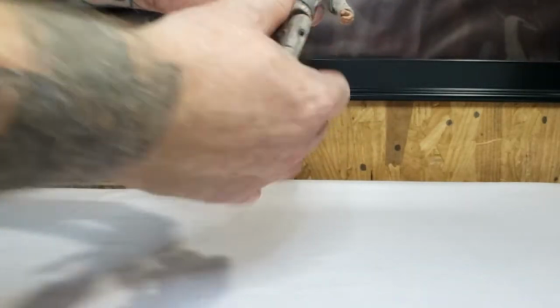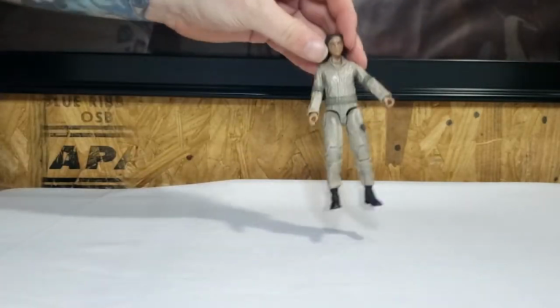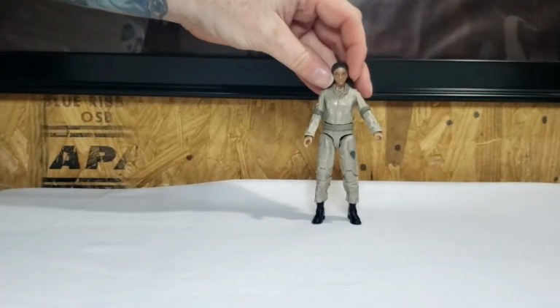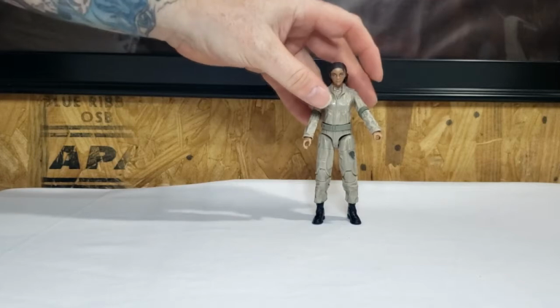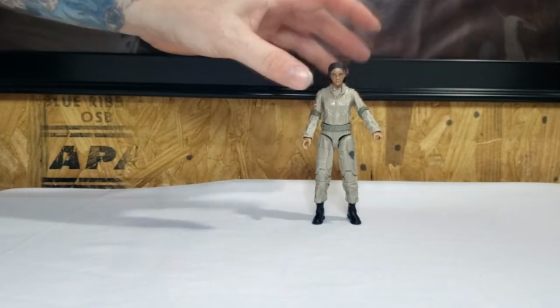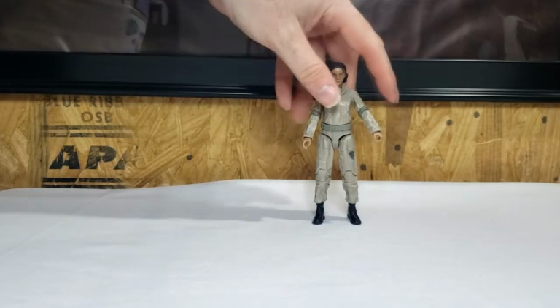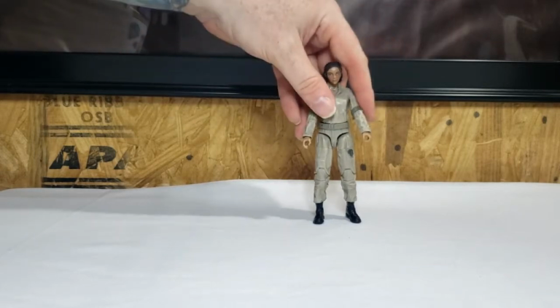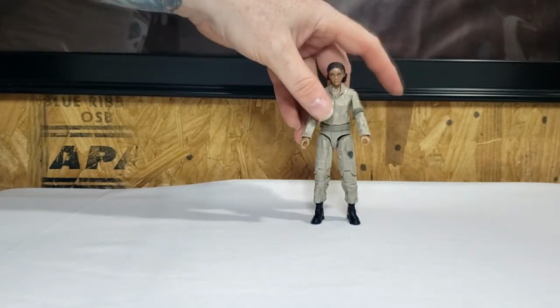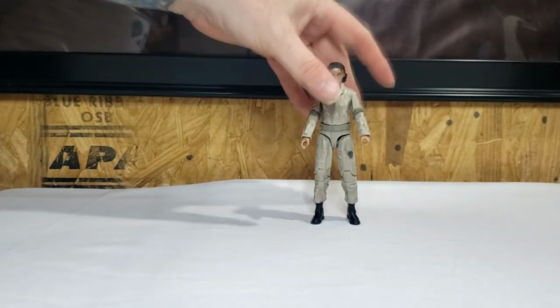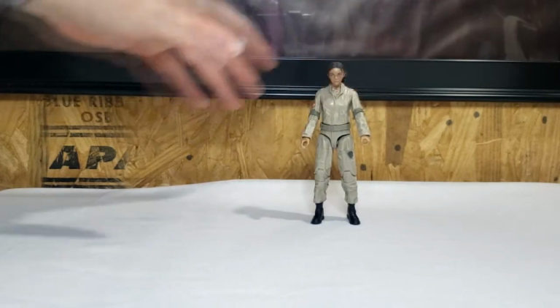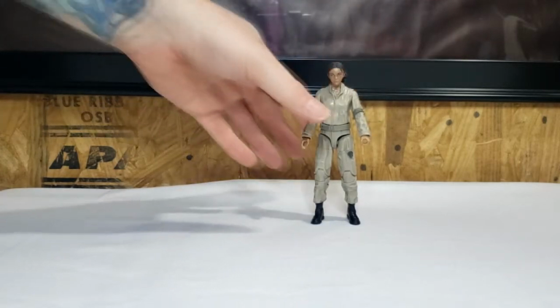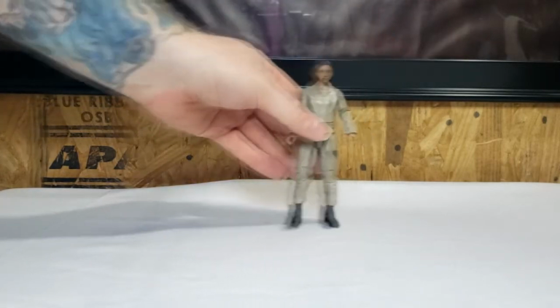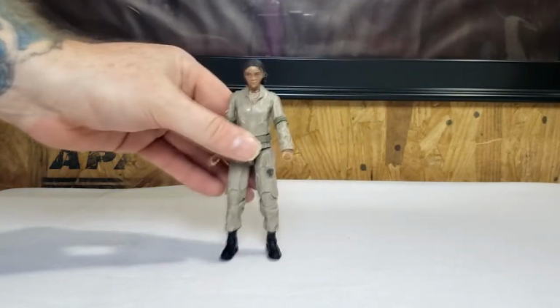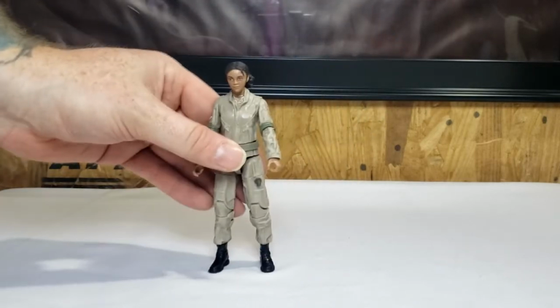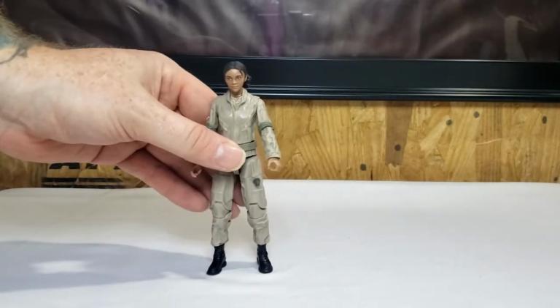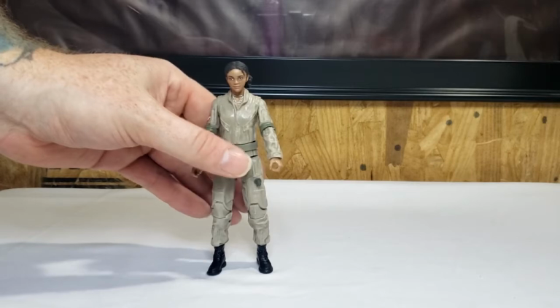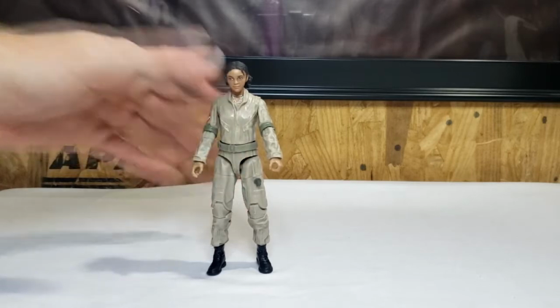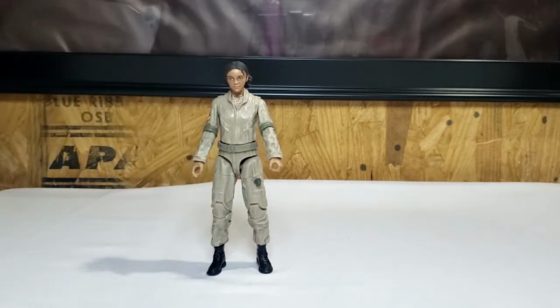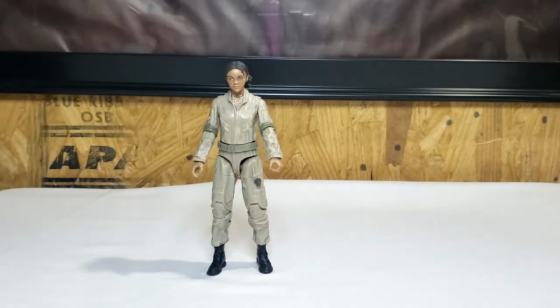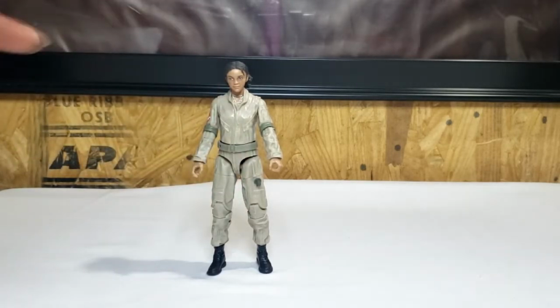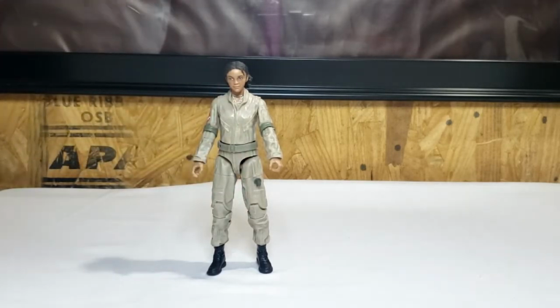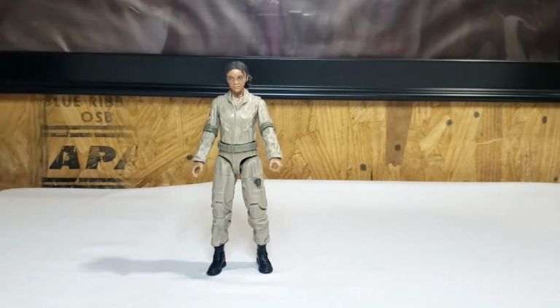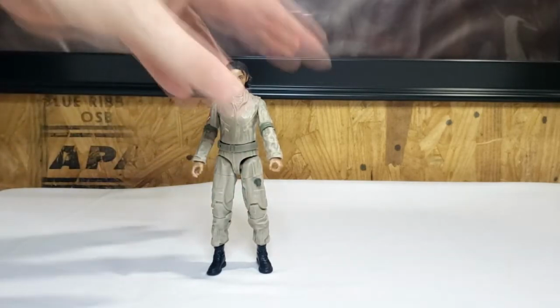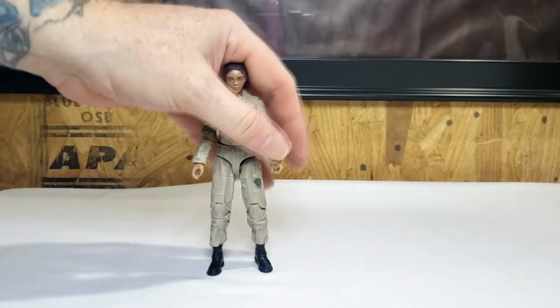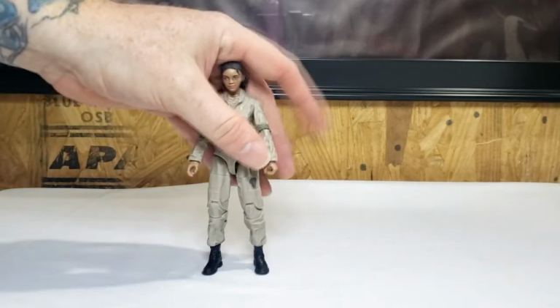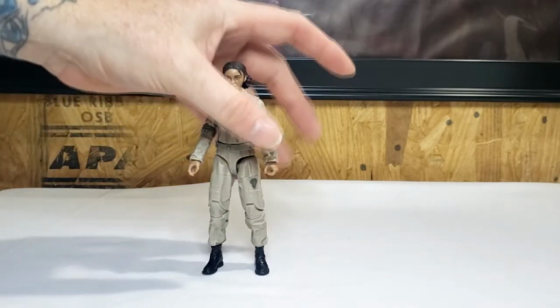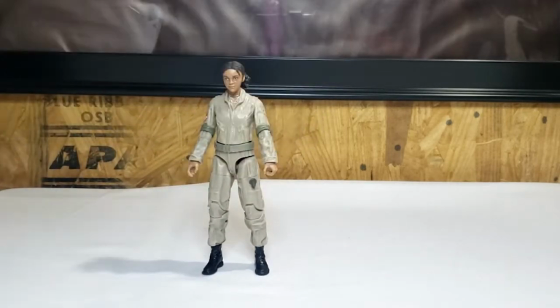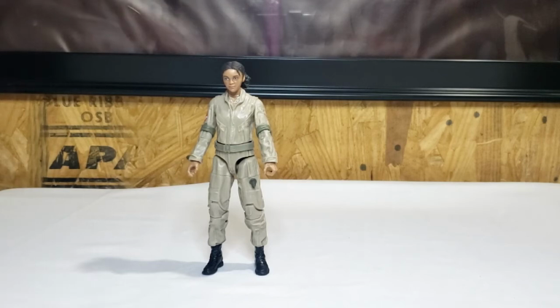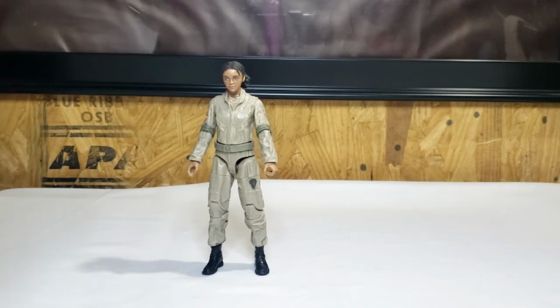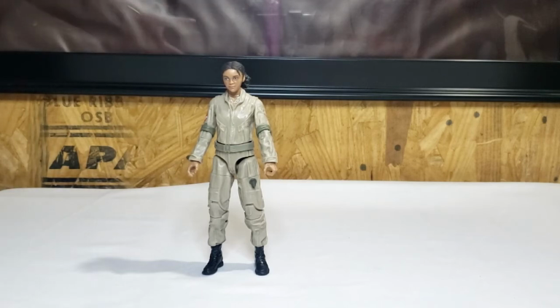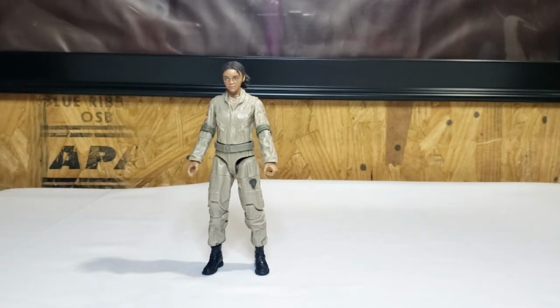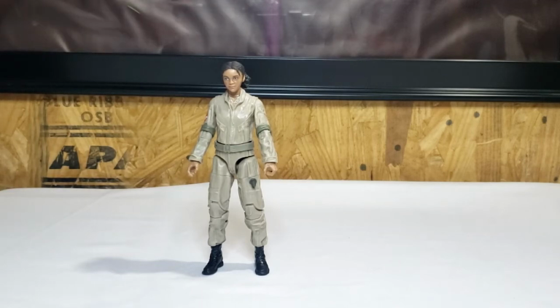Now let's go ahead and put her Proton Pack on her. We'll take a minute to appreciate all the detail of the figure and then we'll put the Proton Pack on her.